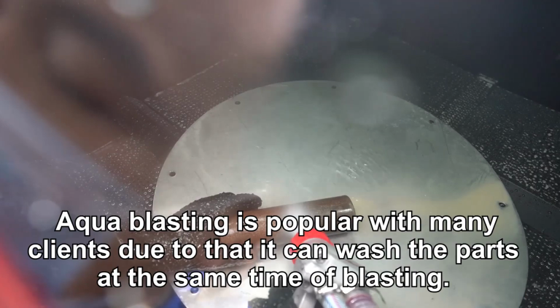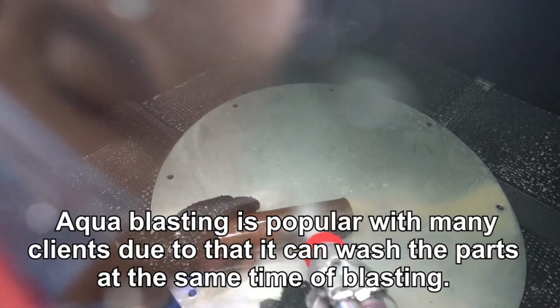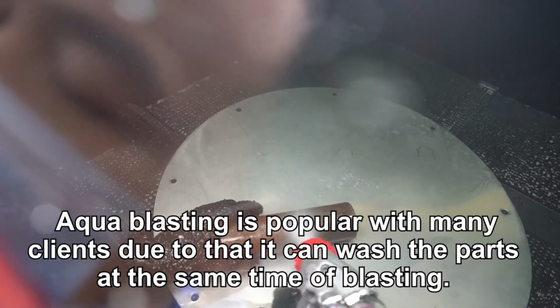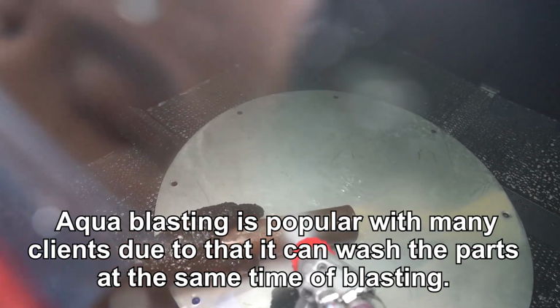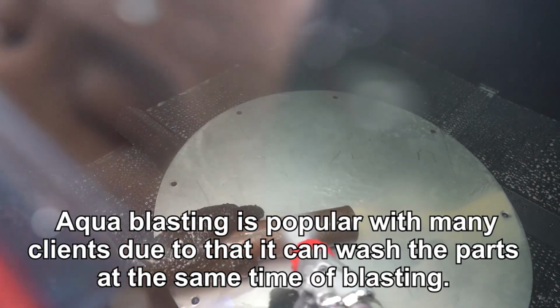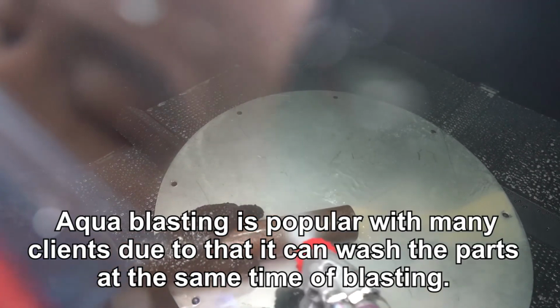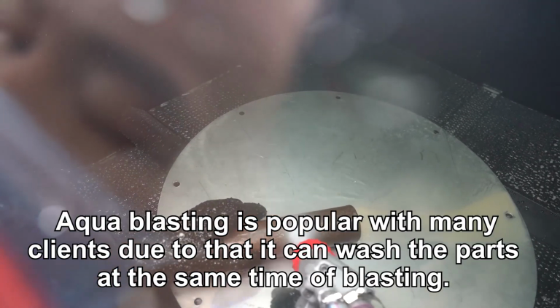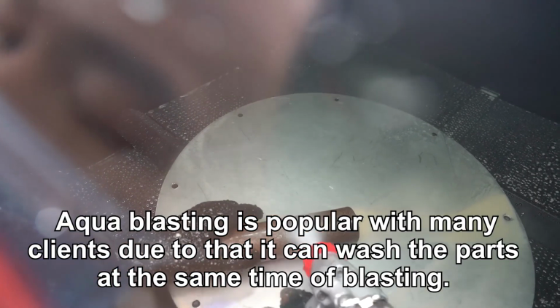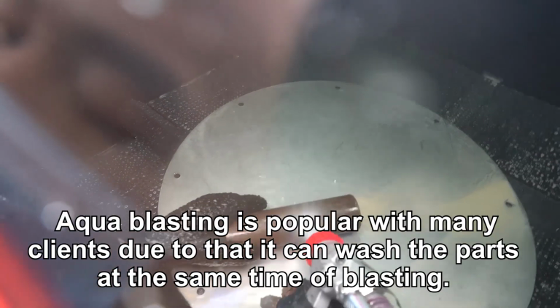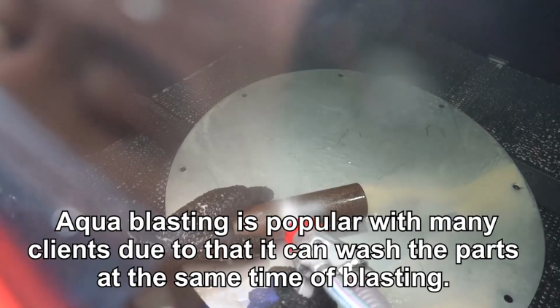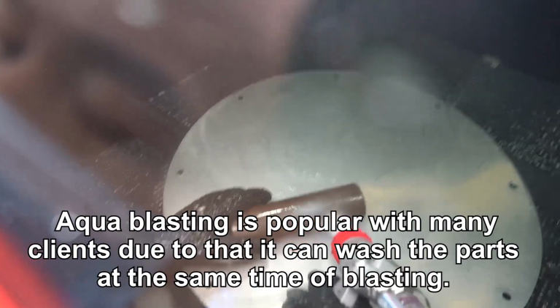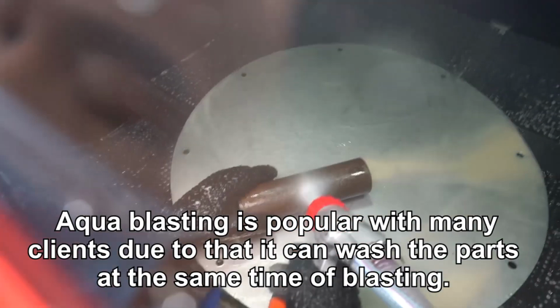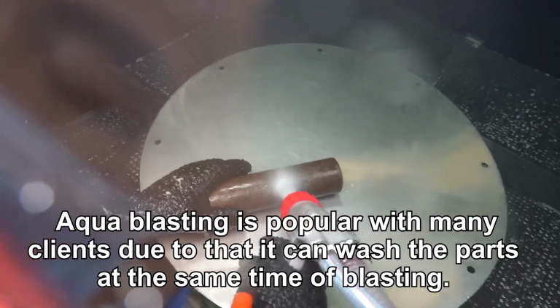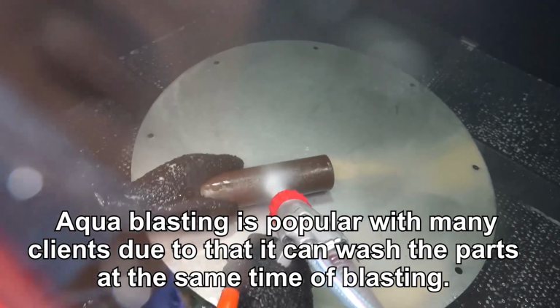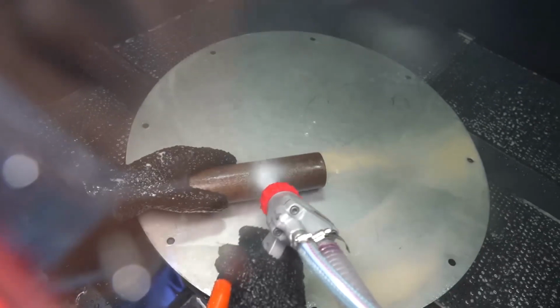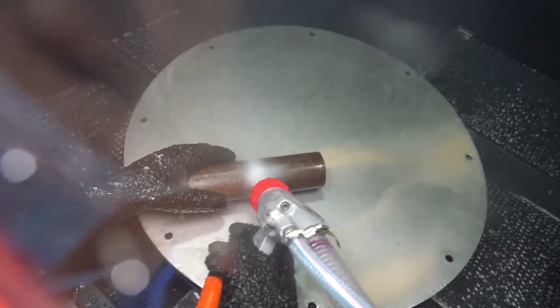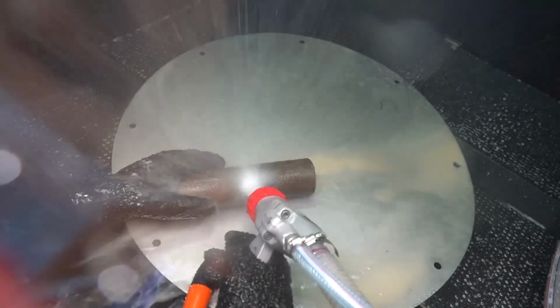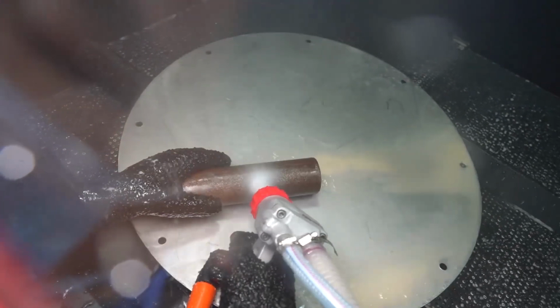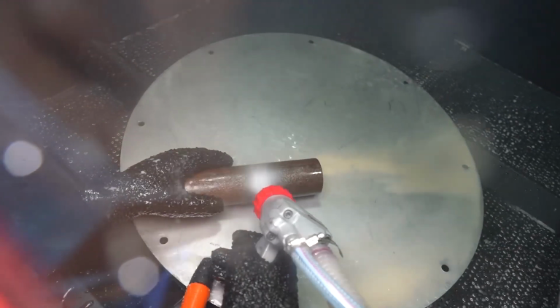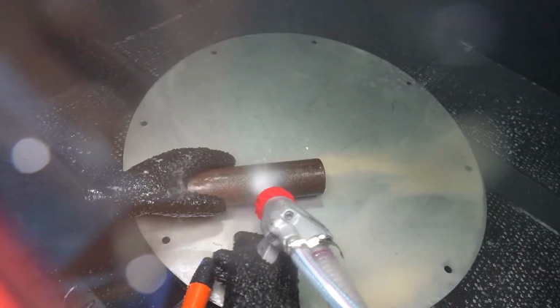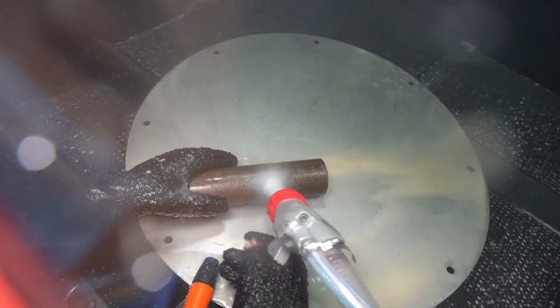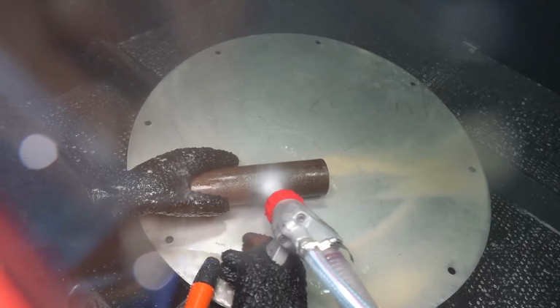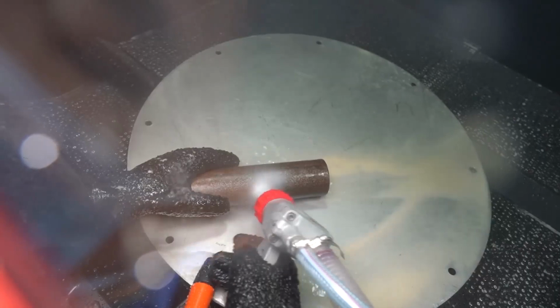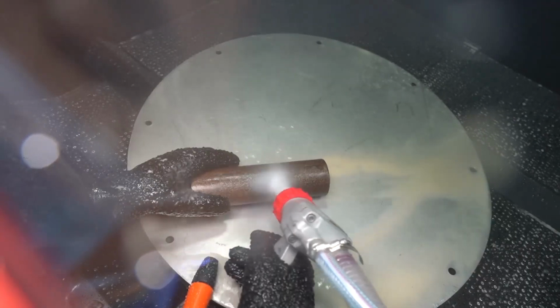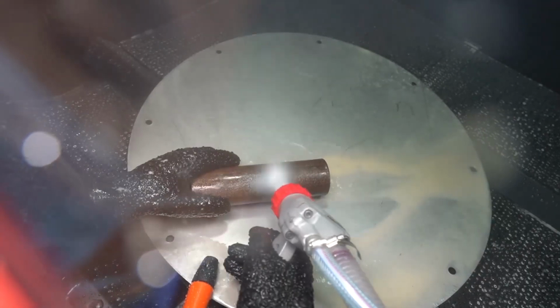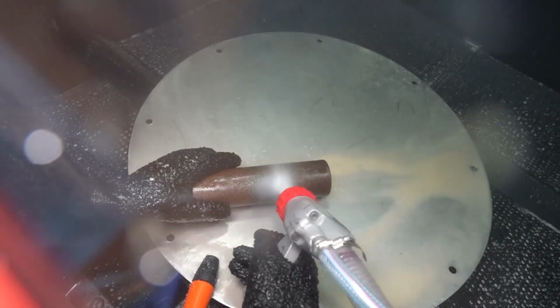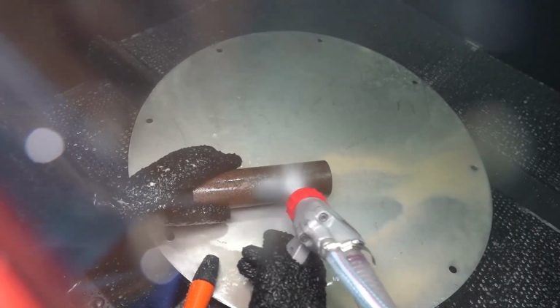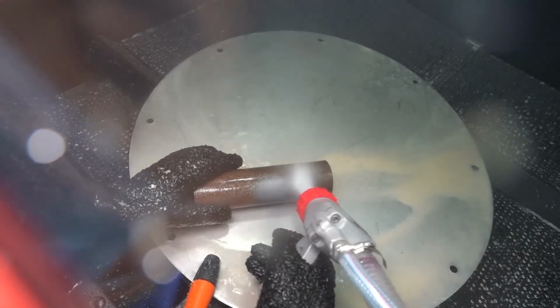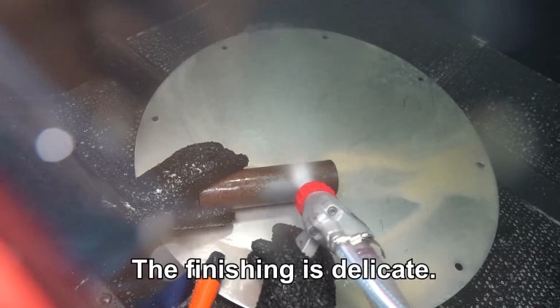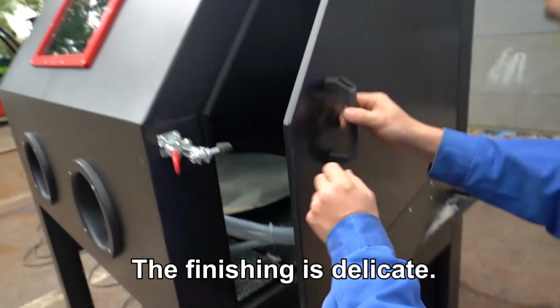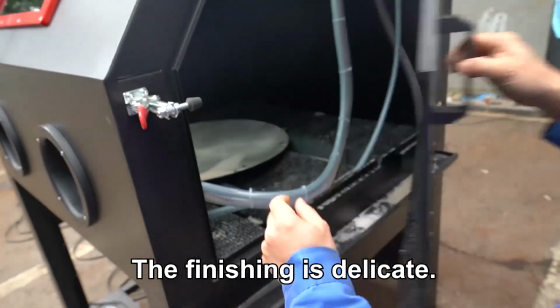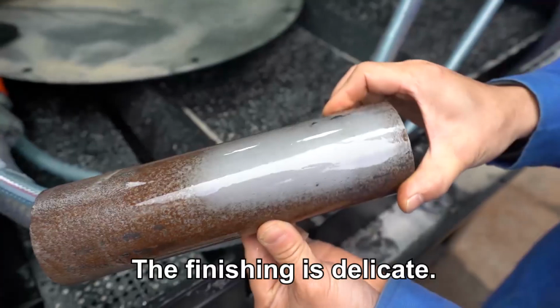Aqua Blasting is popular with many clients due to the fact that it can wash the parts at the same time as blasting. The finishing is delicate.